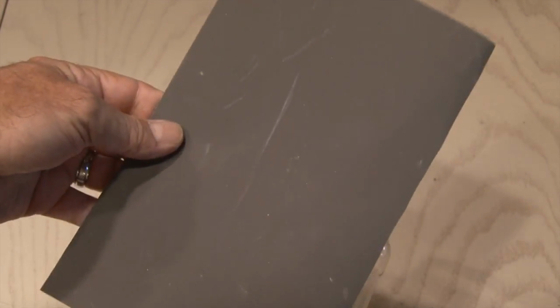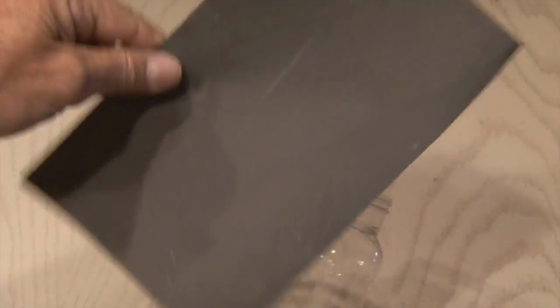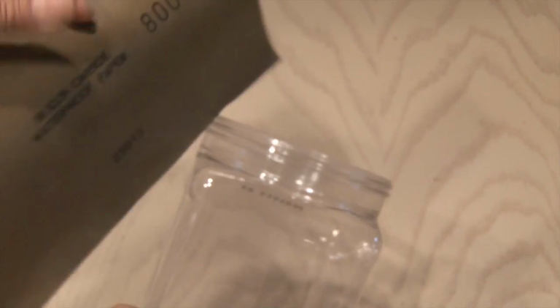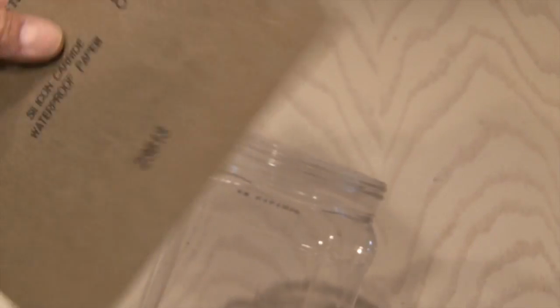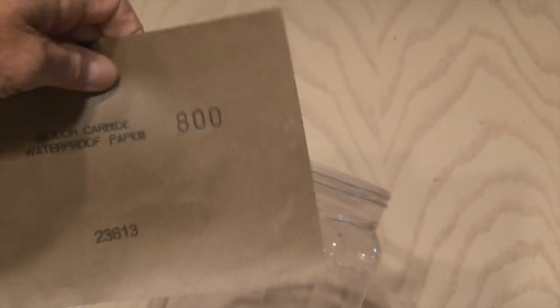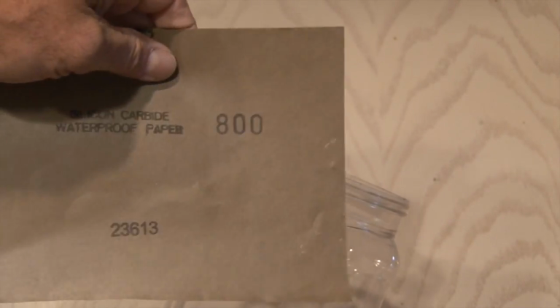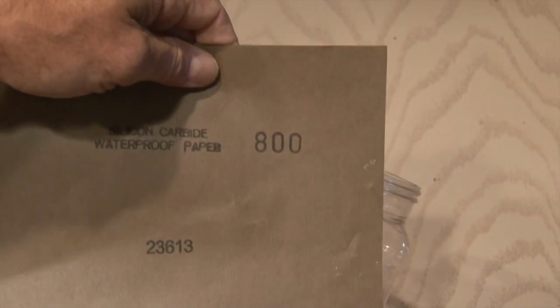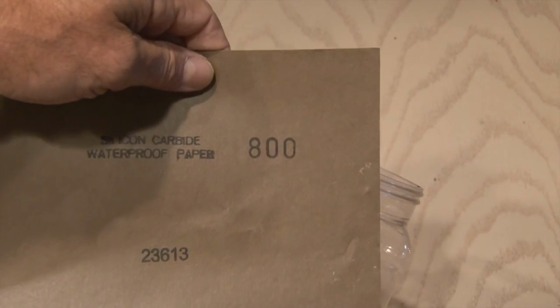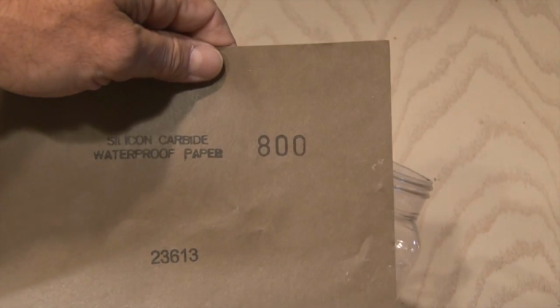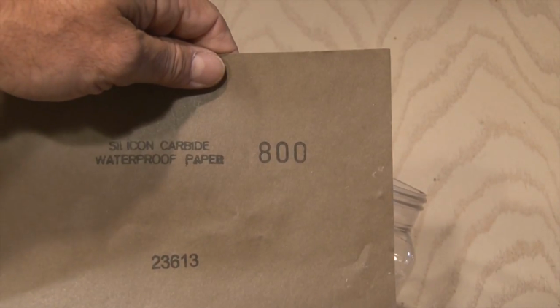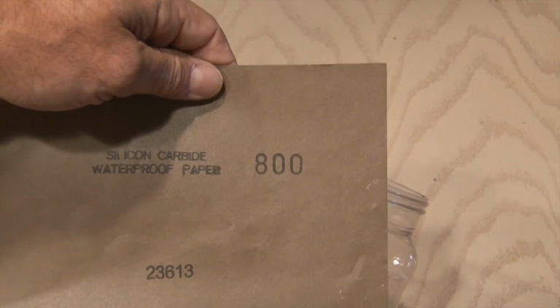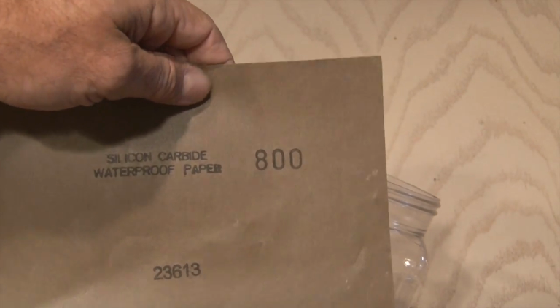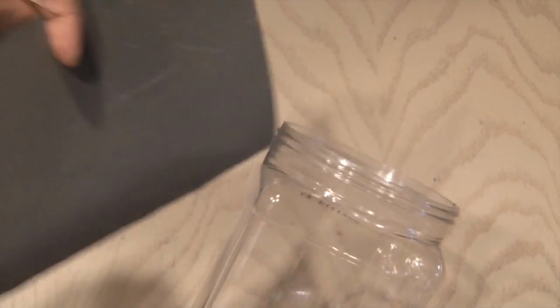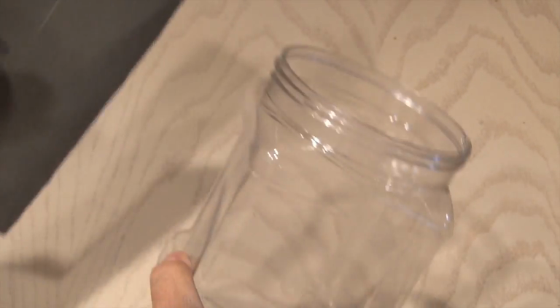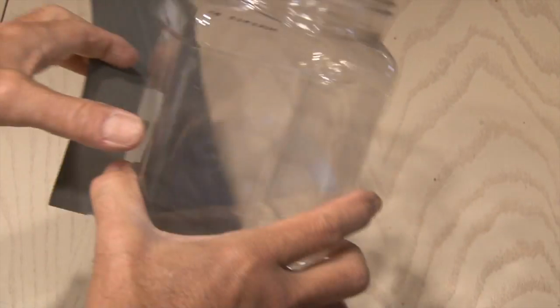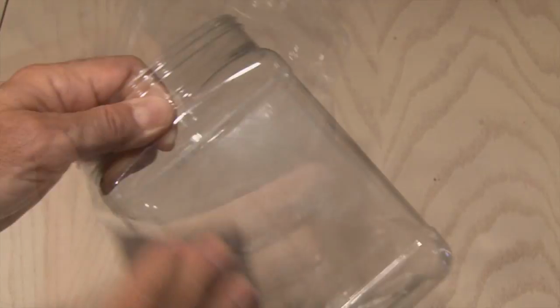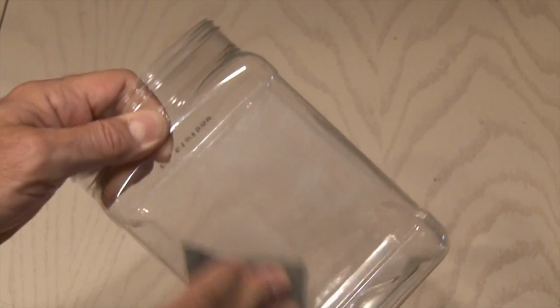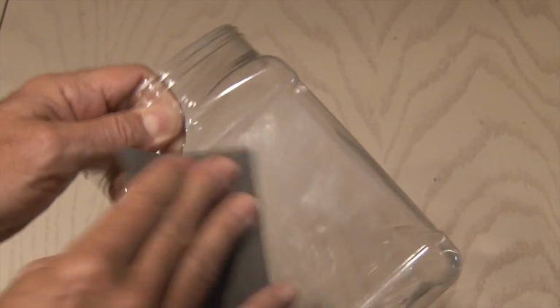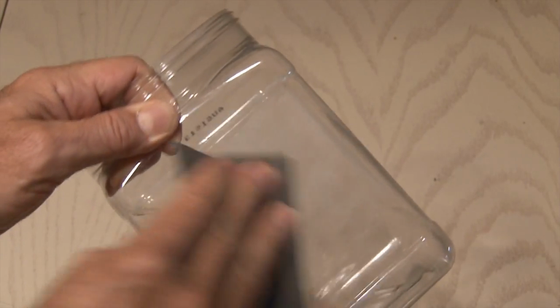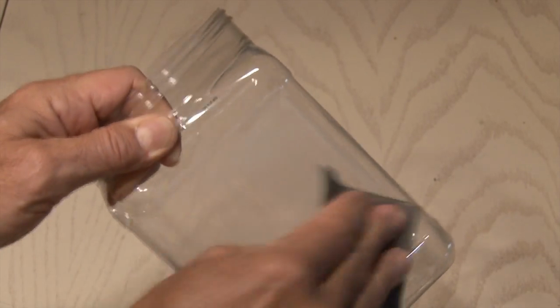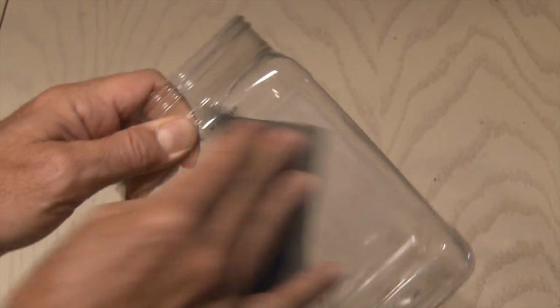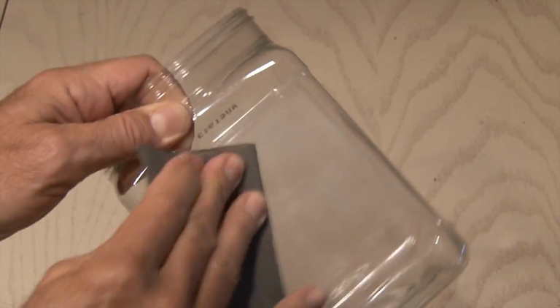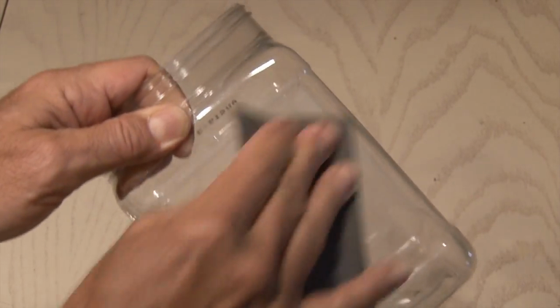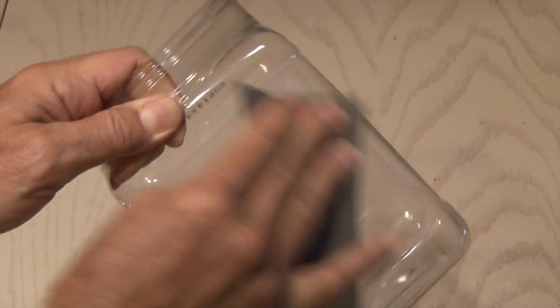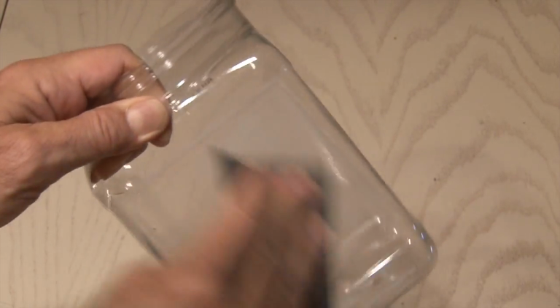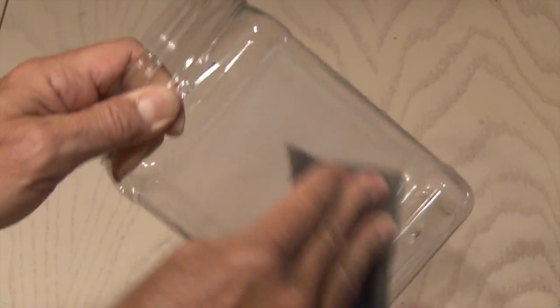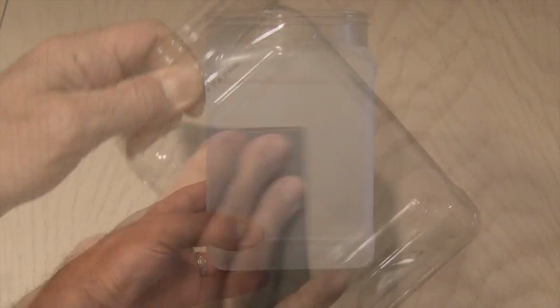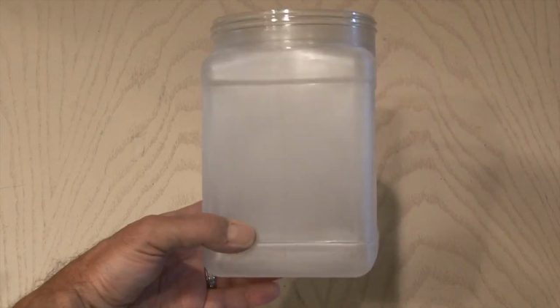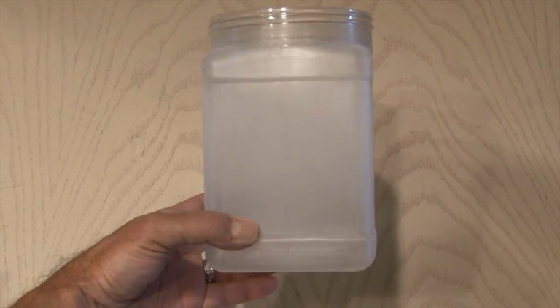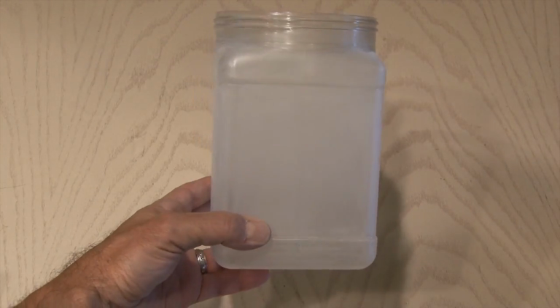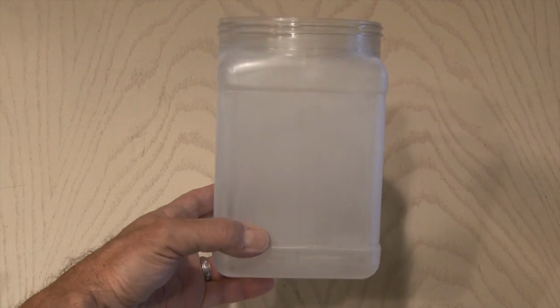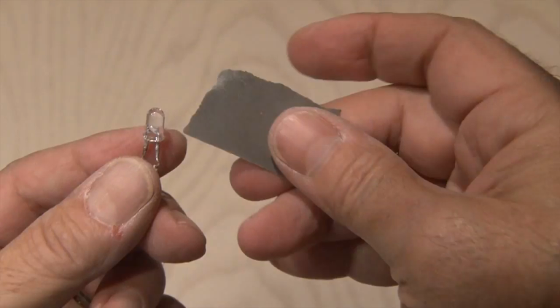To get a nice glowing effect with the LEDs, we need our beatbox to have a frosted finish. So we're going to use sandpaper and sandpaper this entire box inside and out. It'll look like this when it's done.